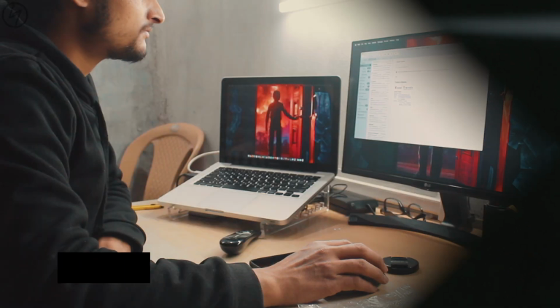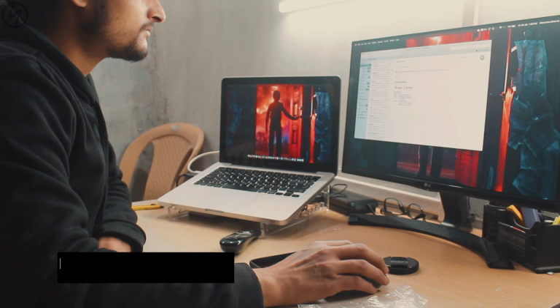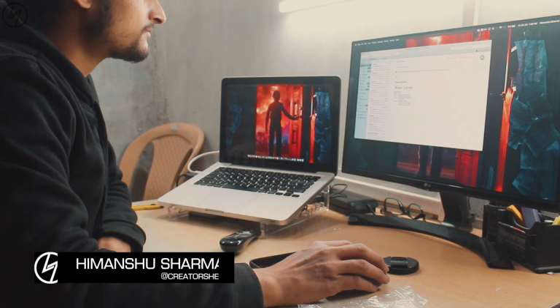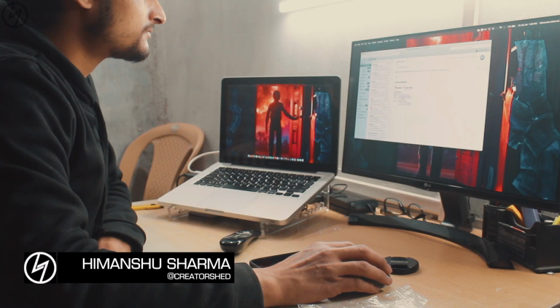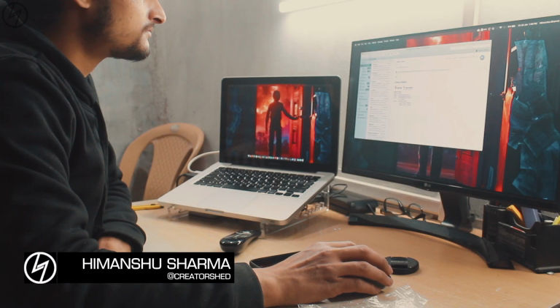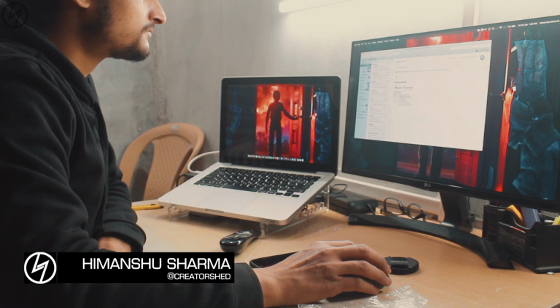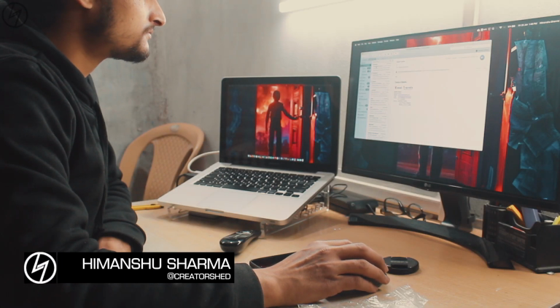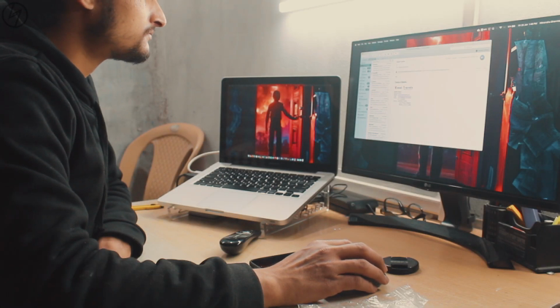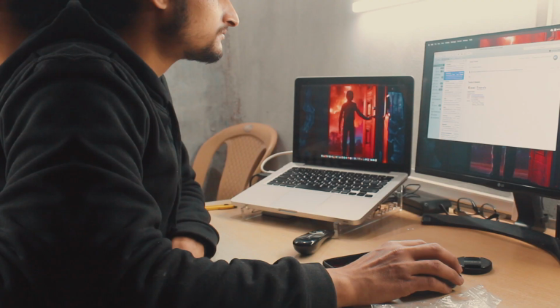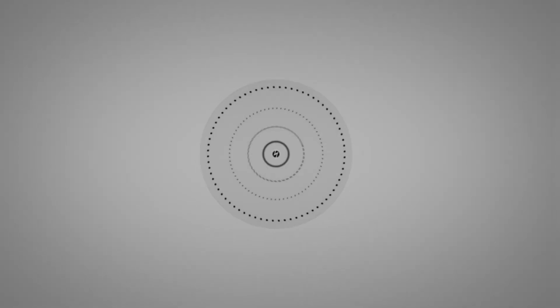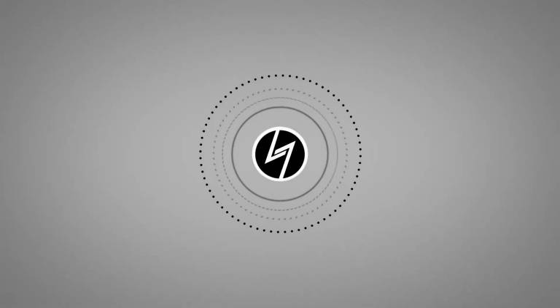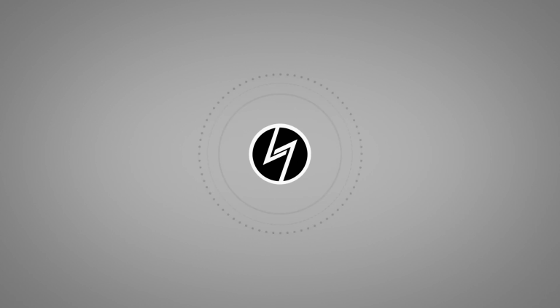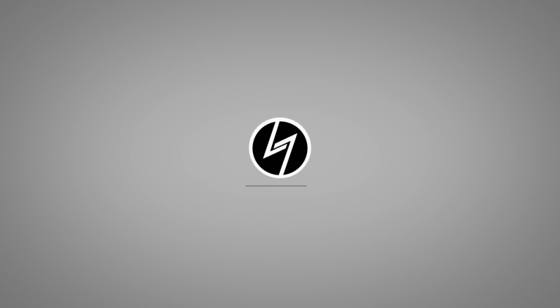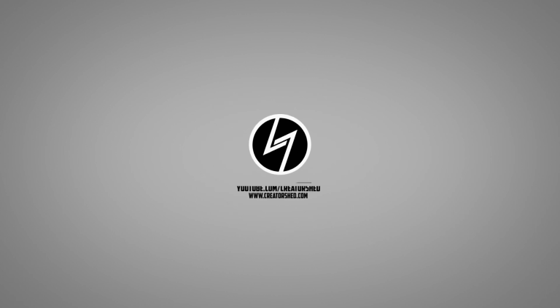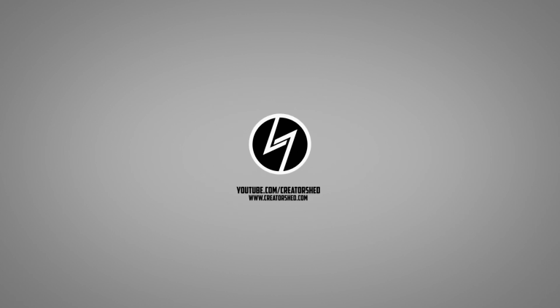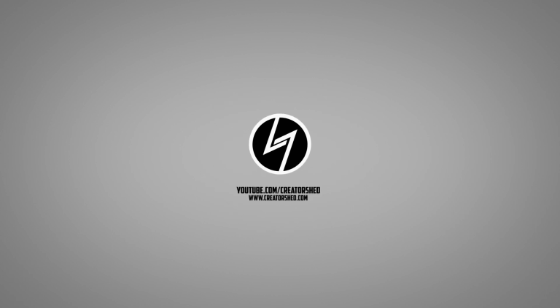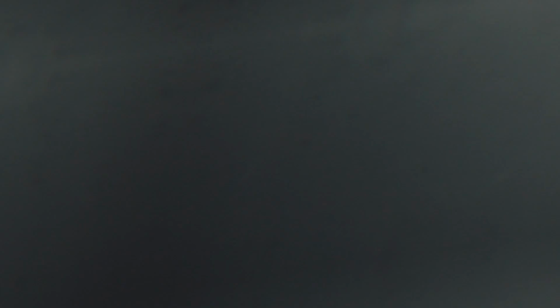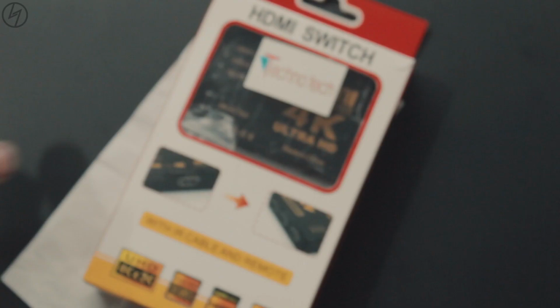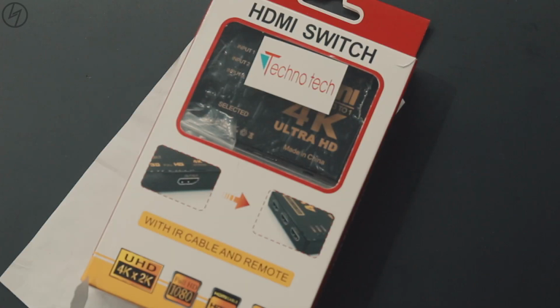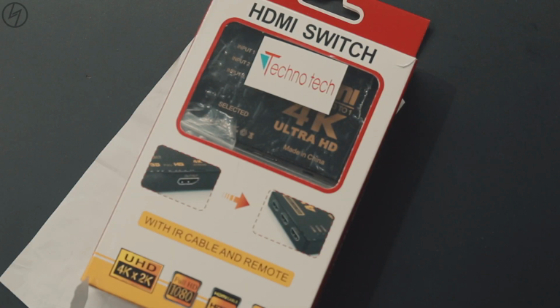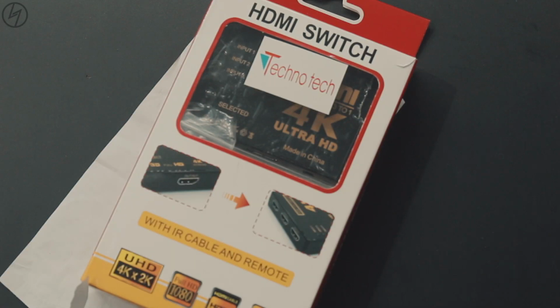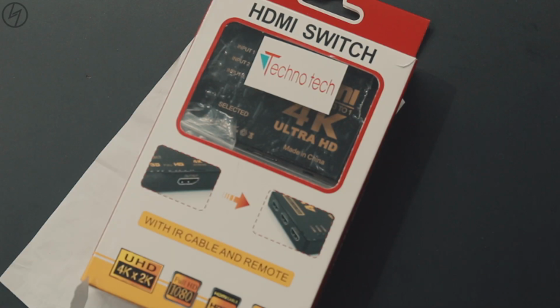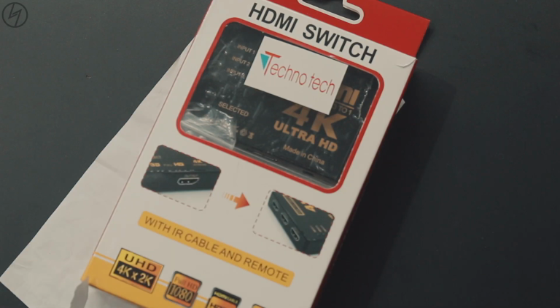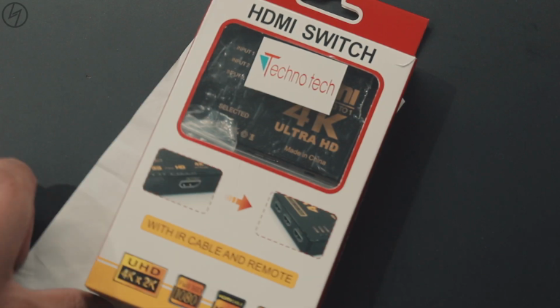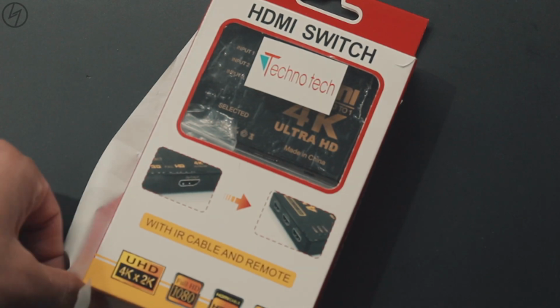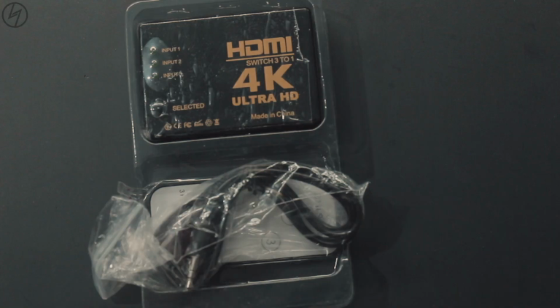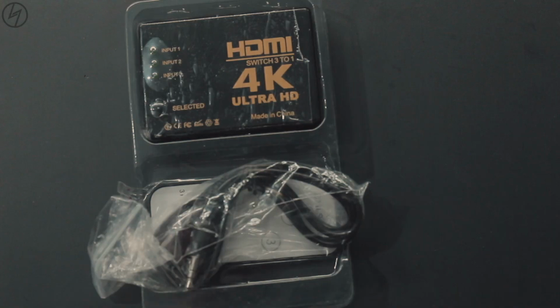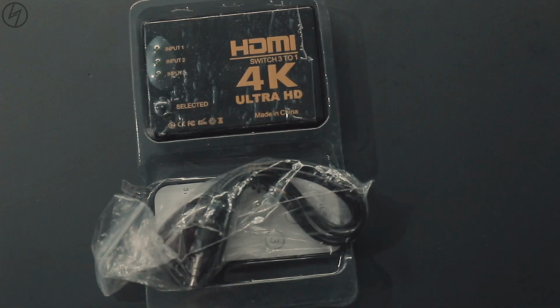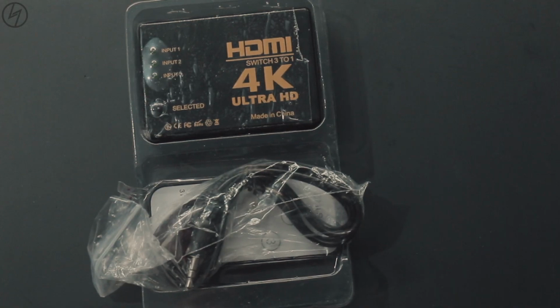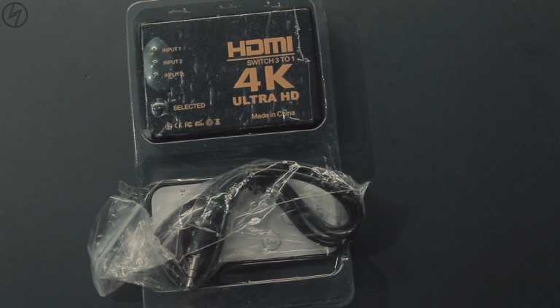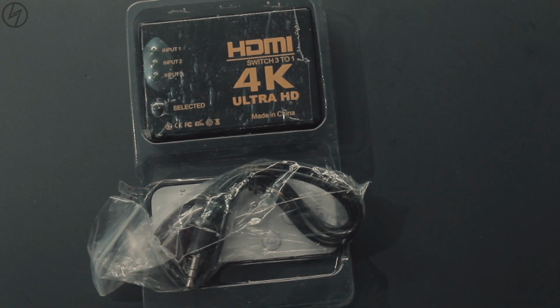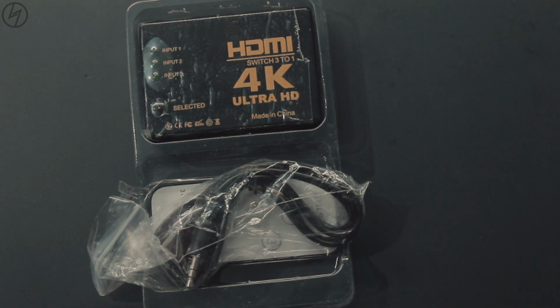Hey guys, this is Manchu from CreatorShed and let me give you the solution. Grab this HDMI splitter from your favorite online shop. I bought this from Amazon which cost me around 500 rupees.